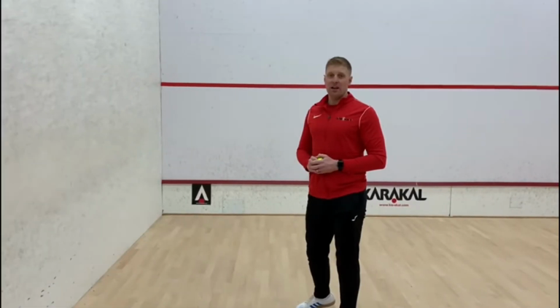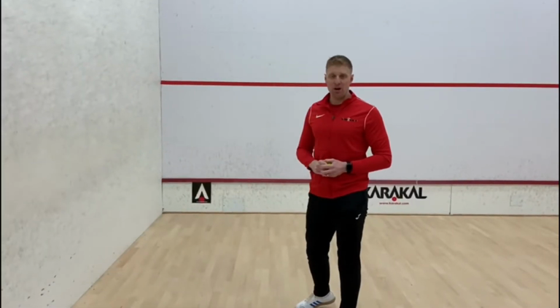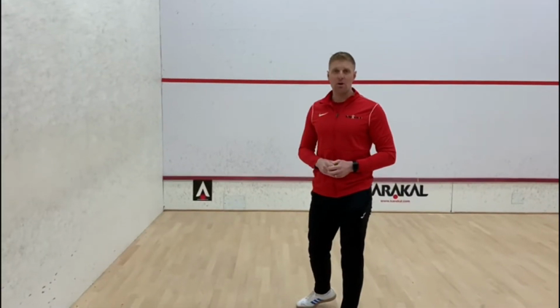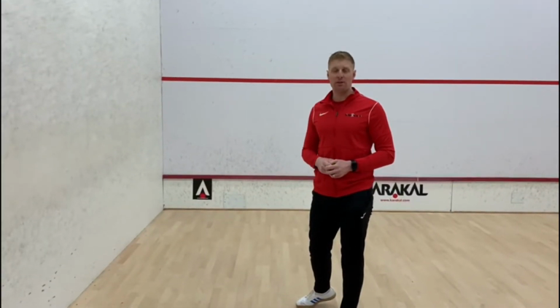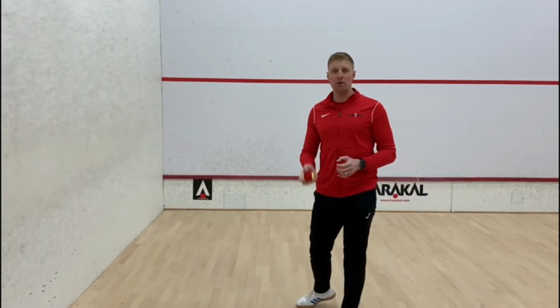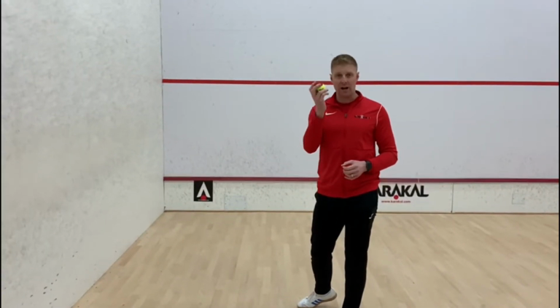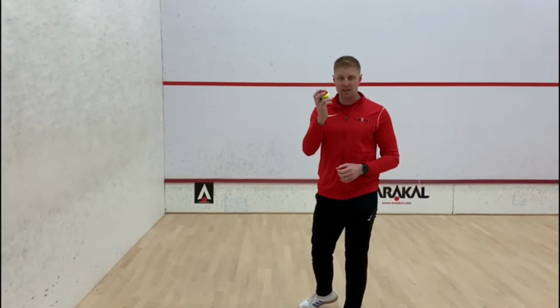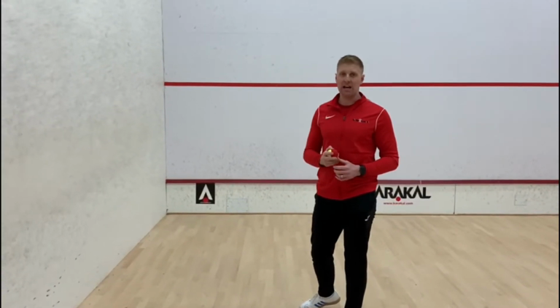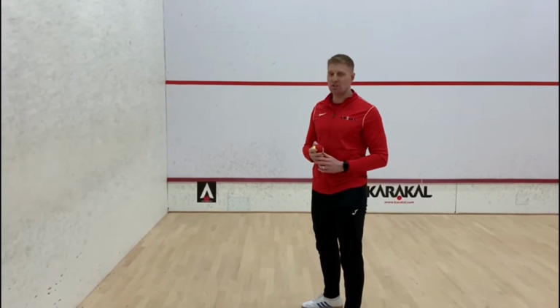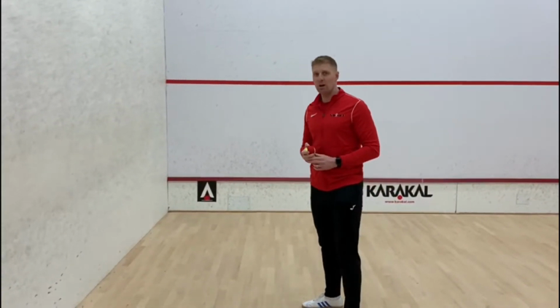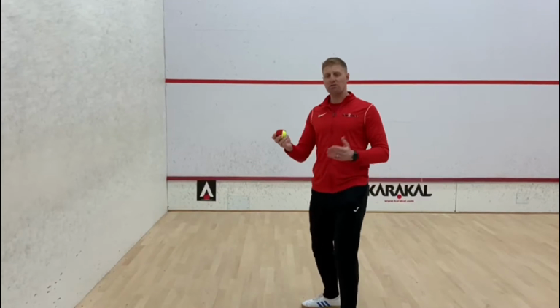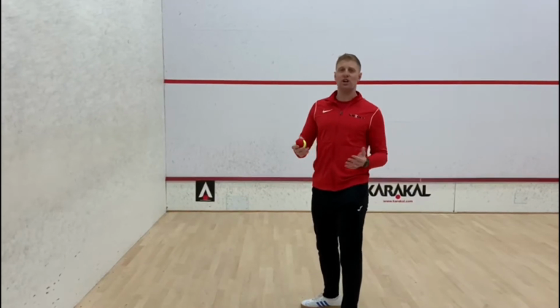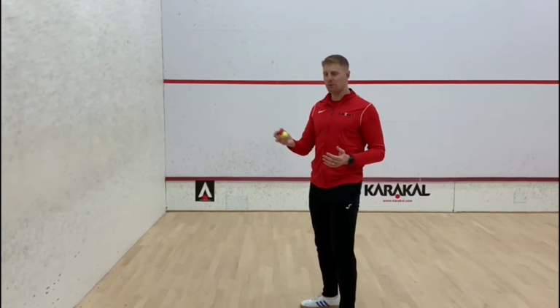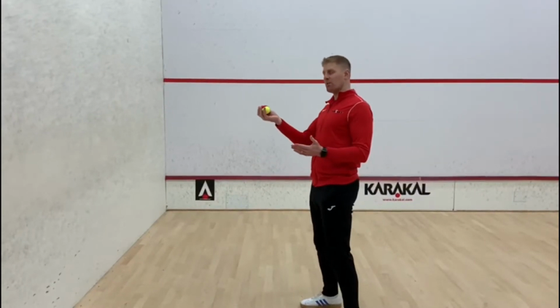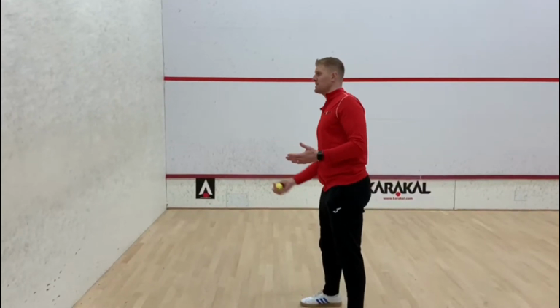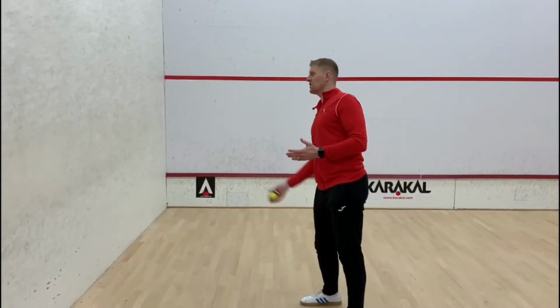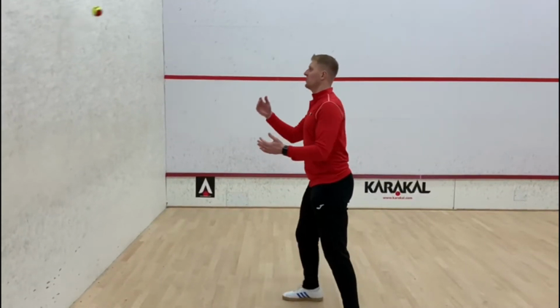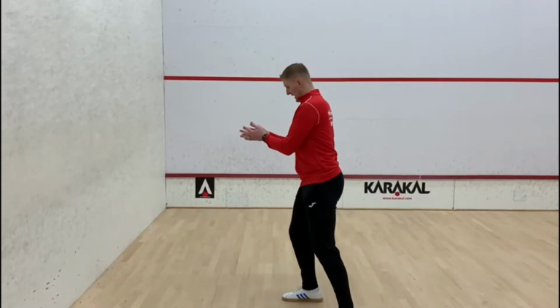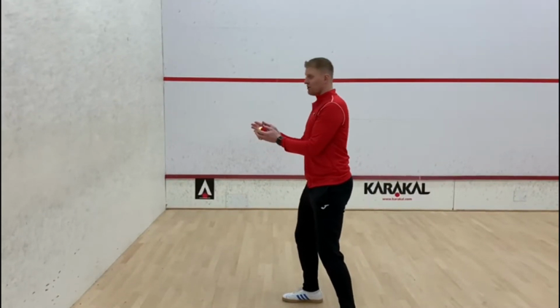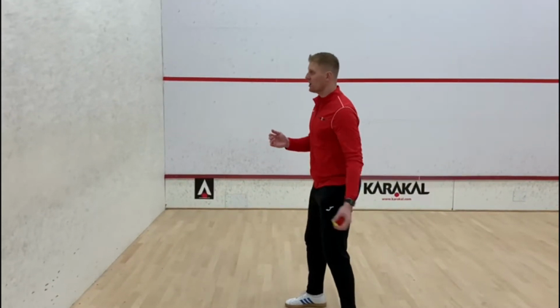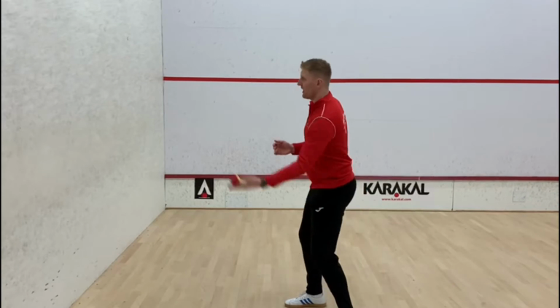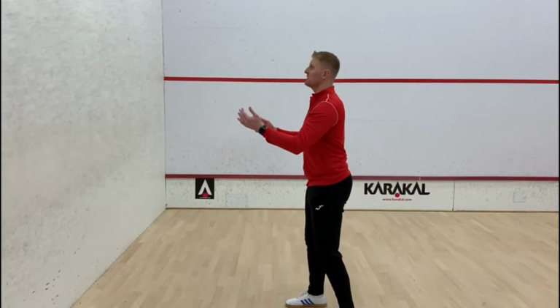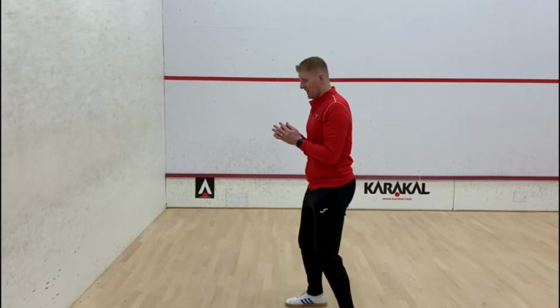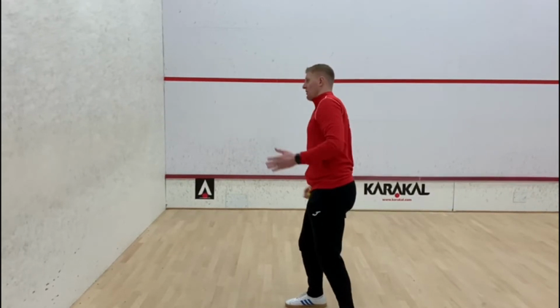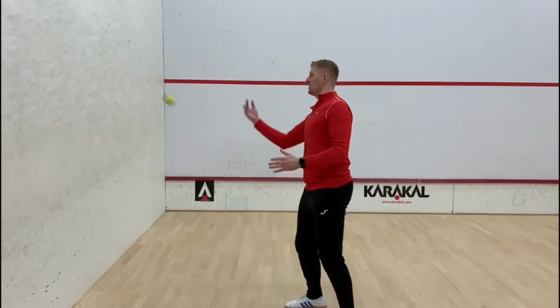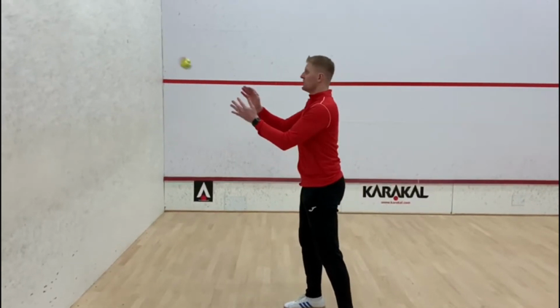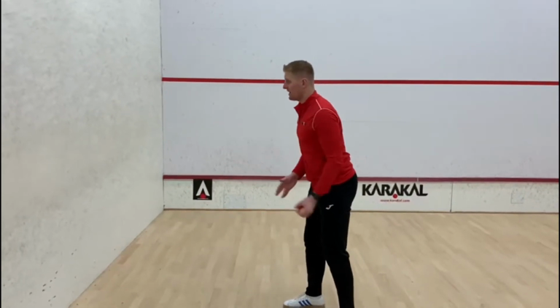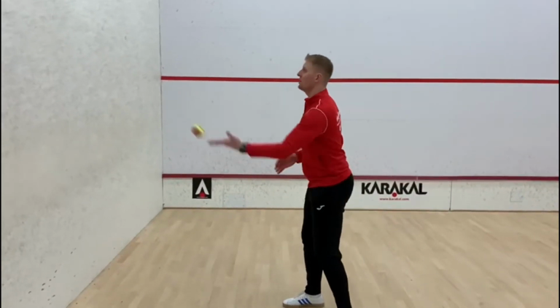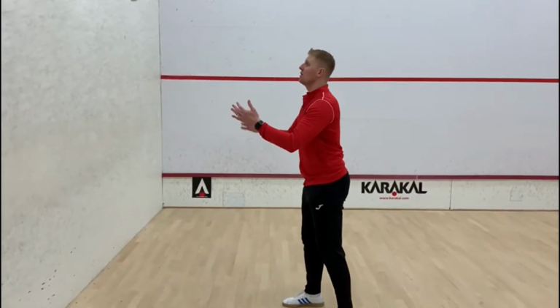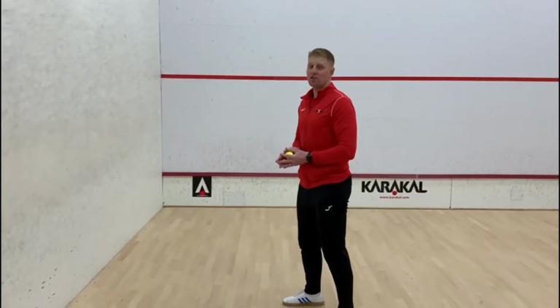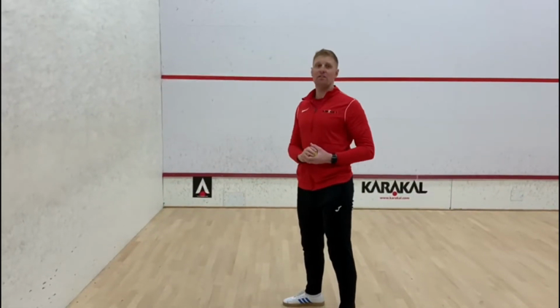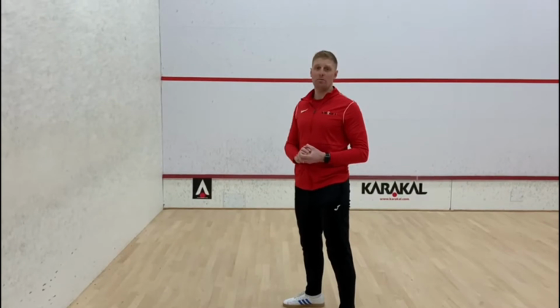Next part: we're going to be throwing the ball with one hand and catching with two. We're going to throw with the right hand, catch with two hands, then throw with the left hand, catch with two hands. So again we're going to do that for one minute. Off you go.